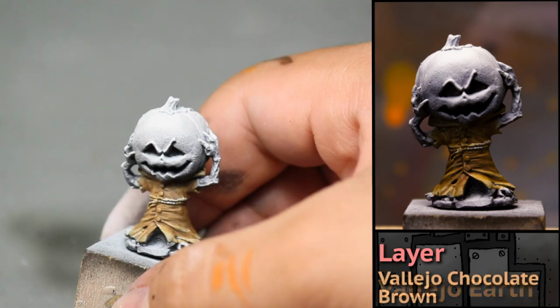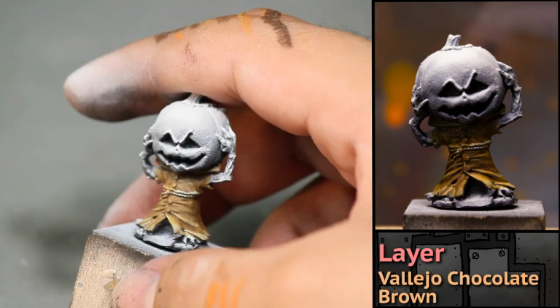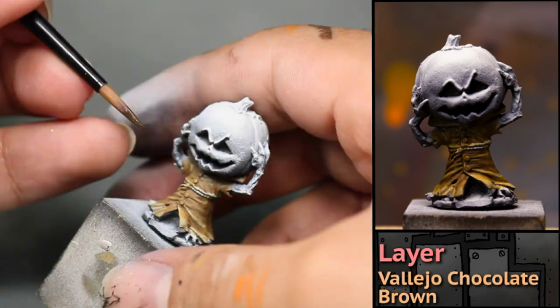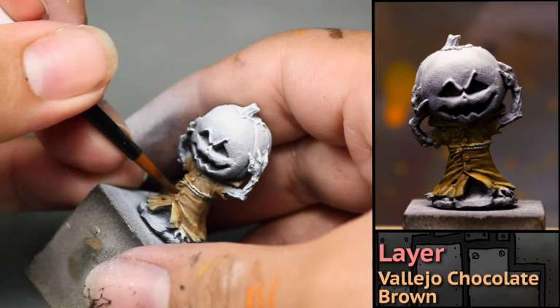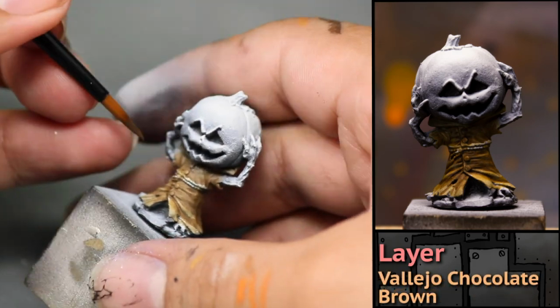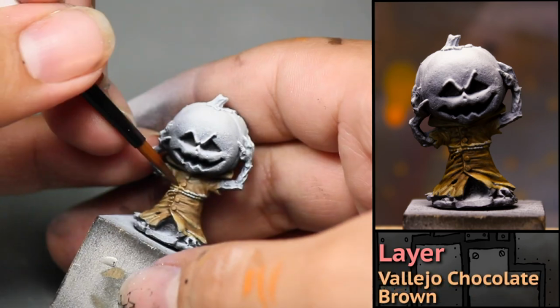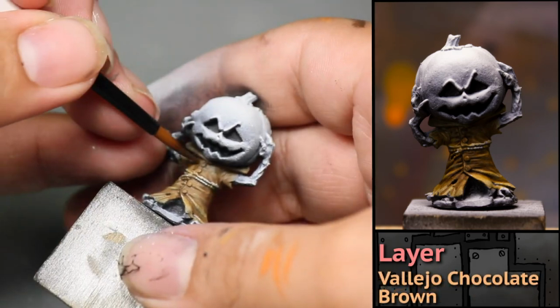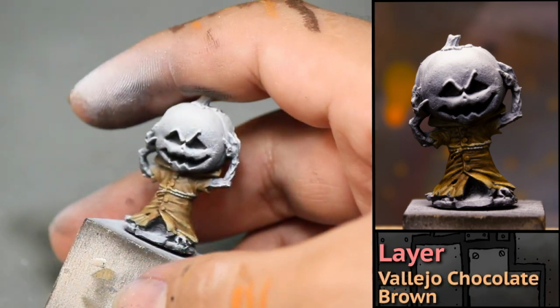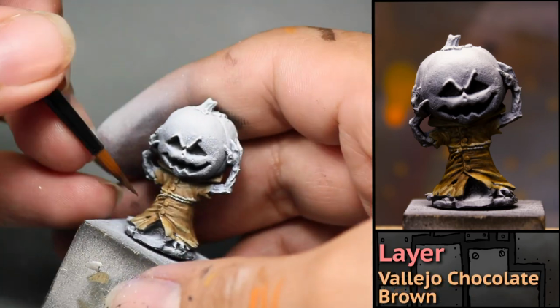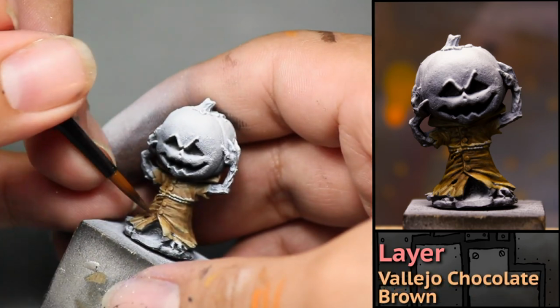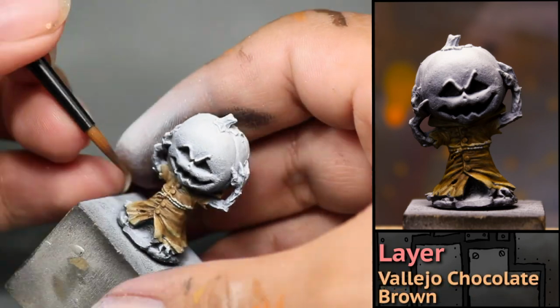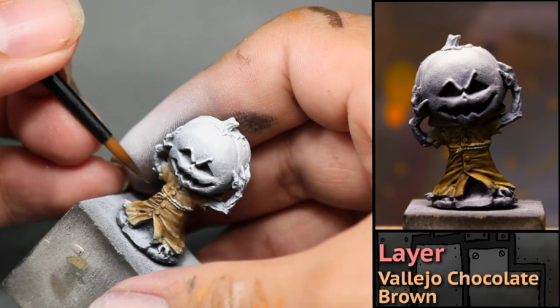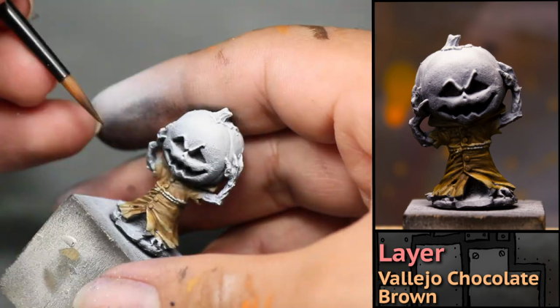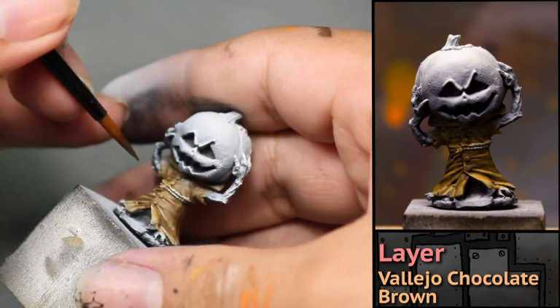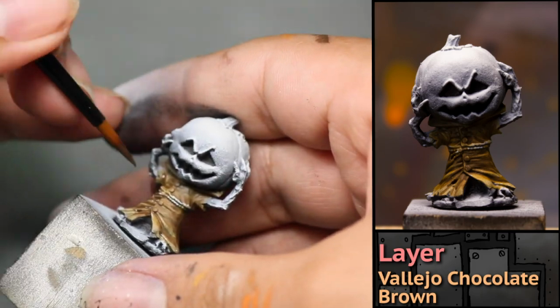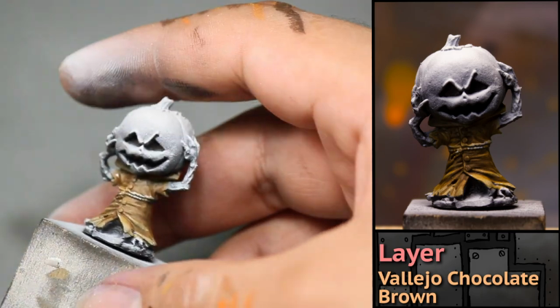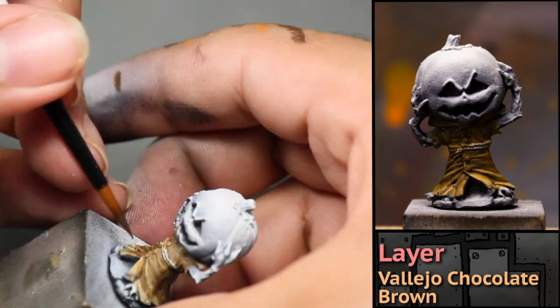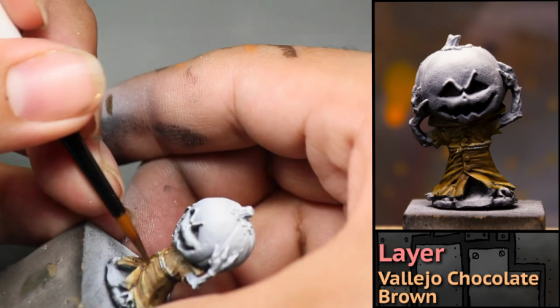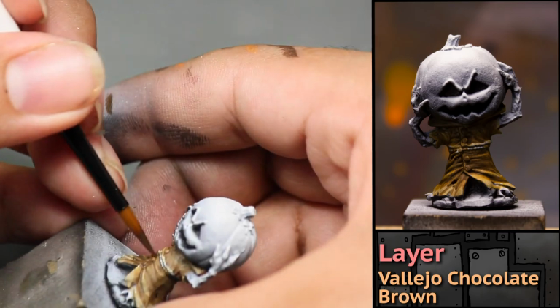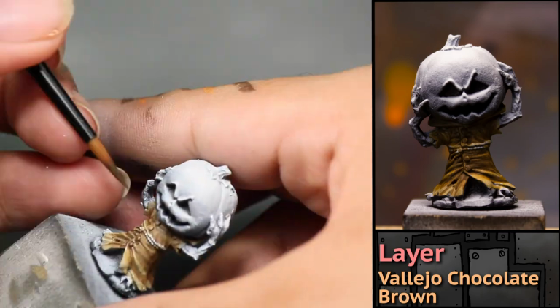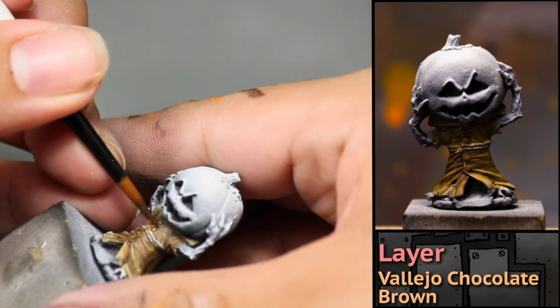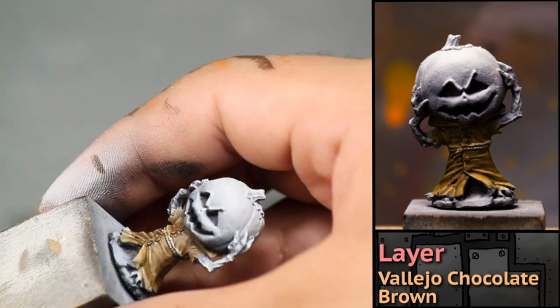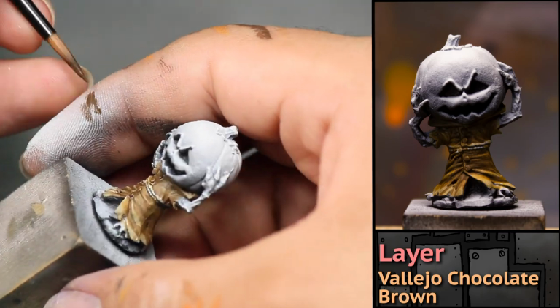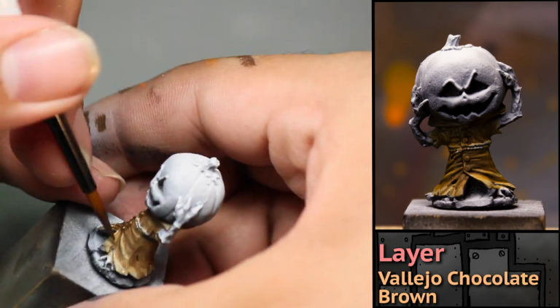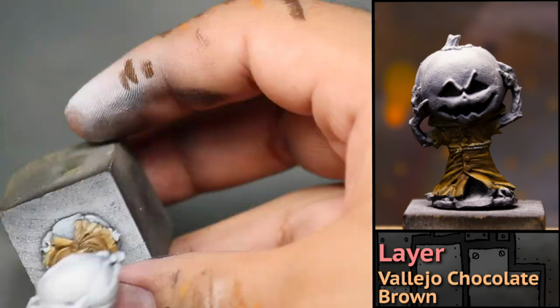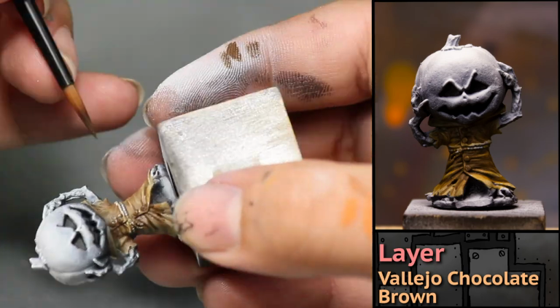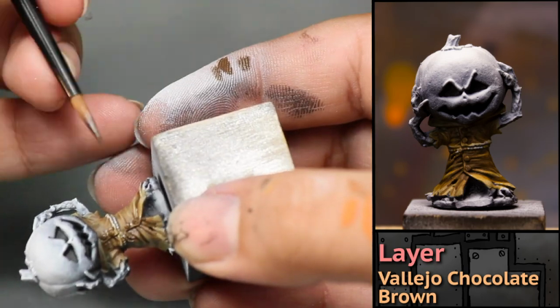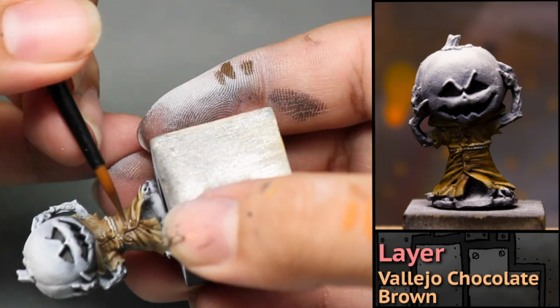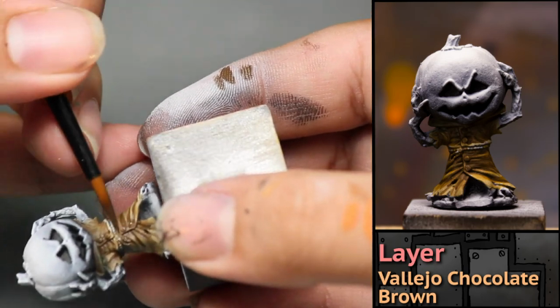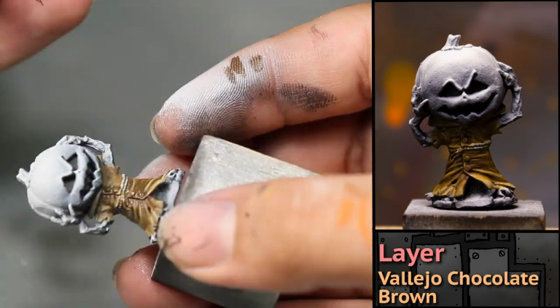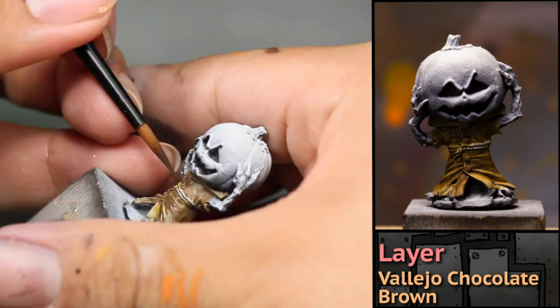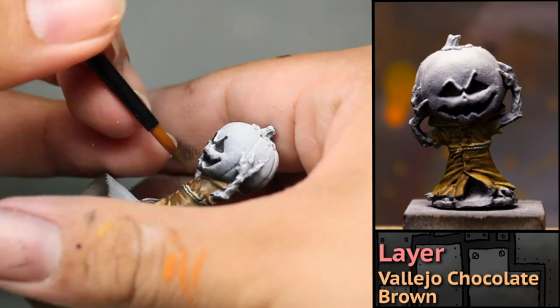After that, I used Chocolate Brown watered down to shade areas of his cloak. As my layers of chocolate dried, I added more to further darken my shadows.